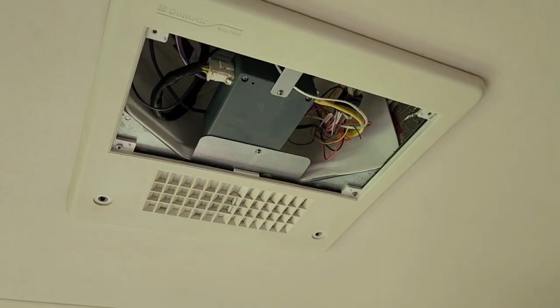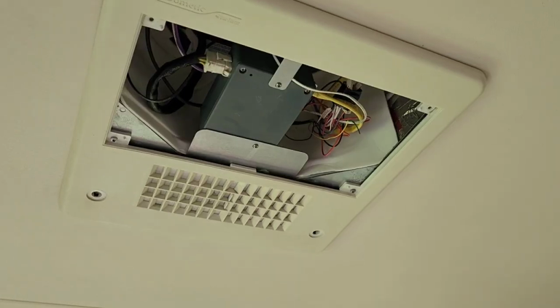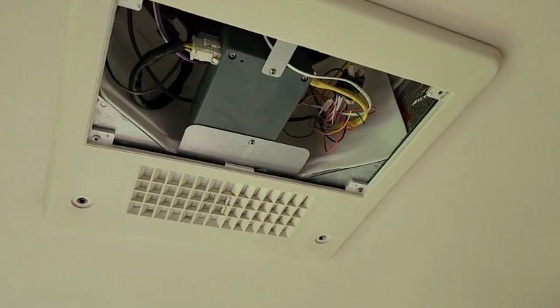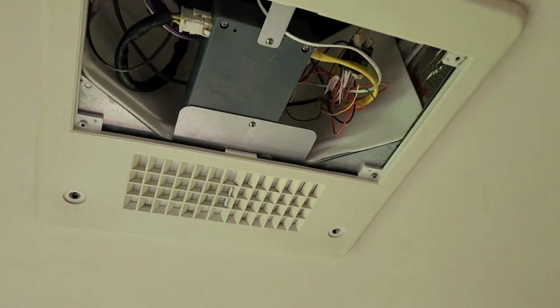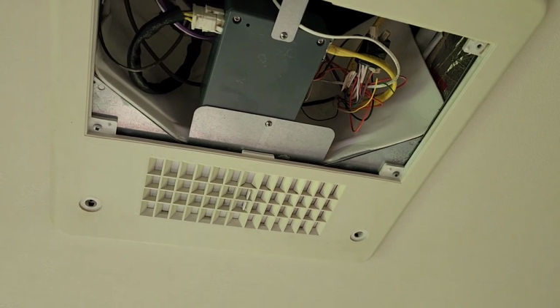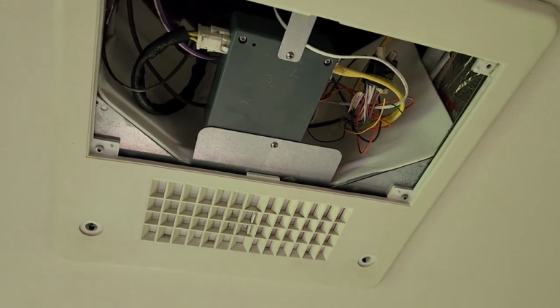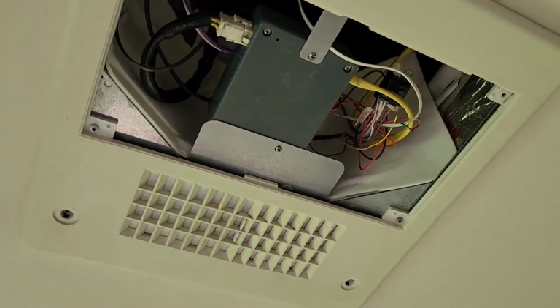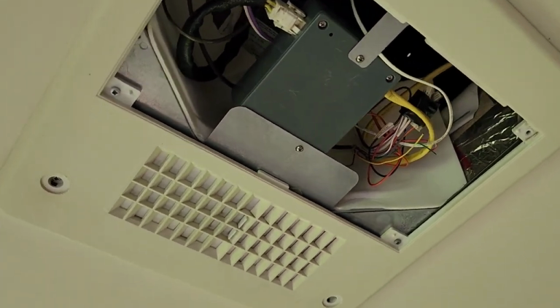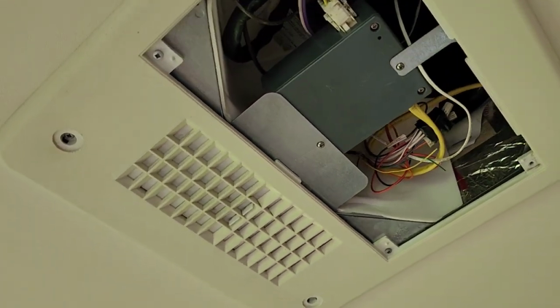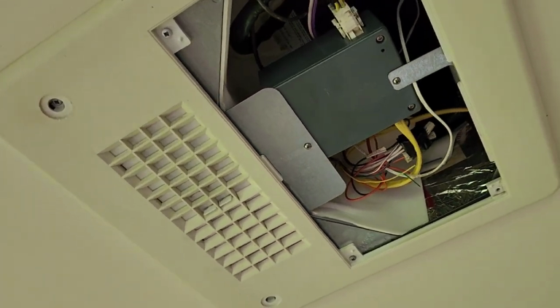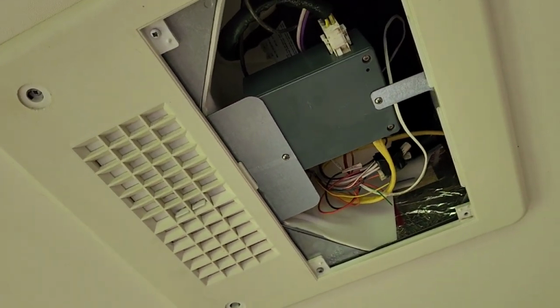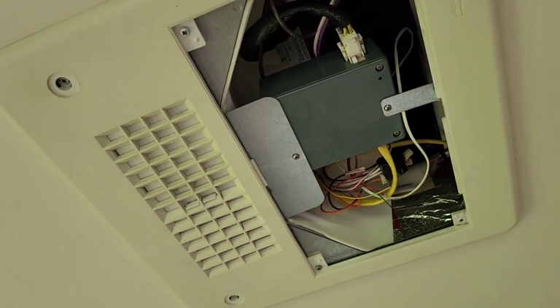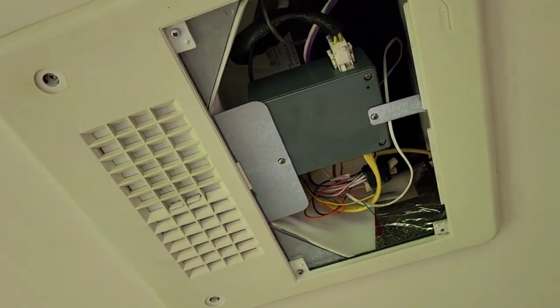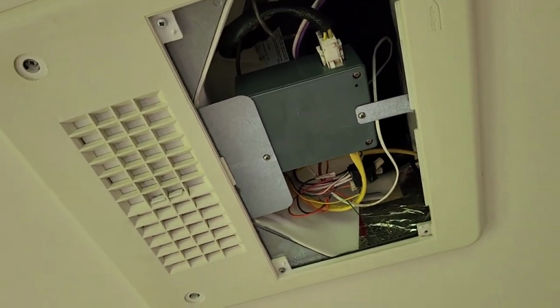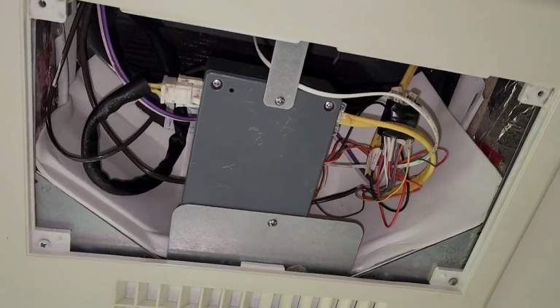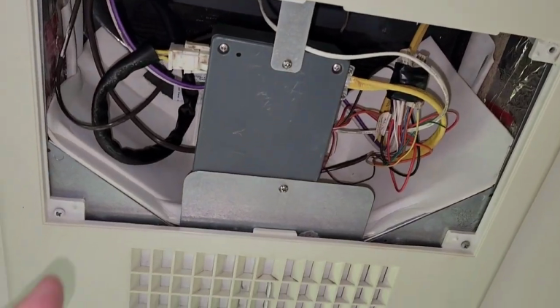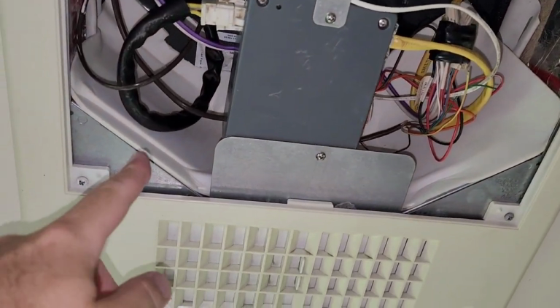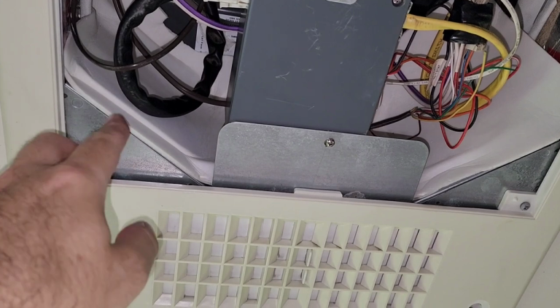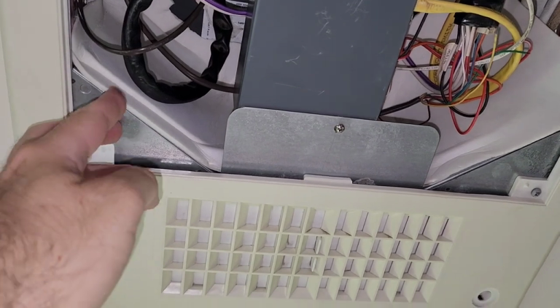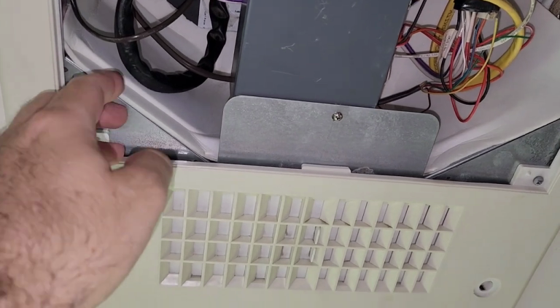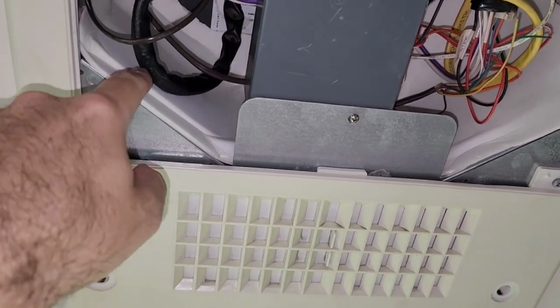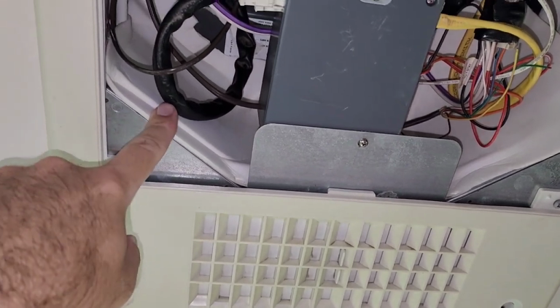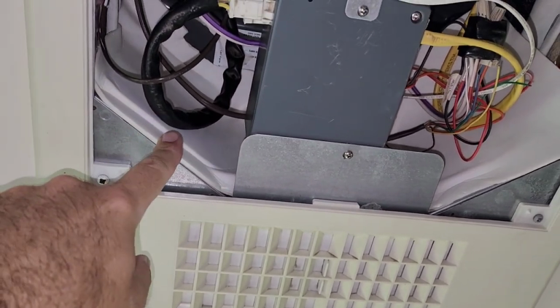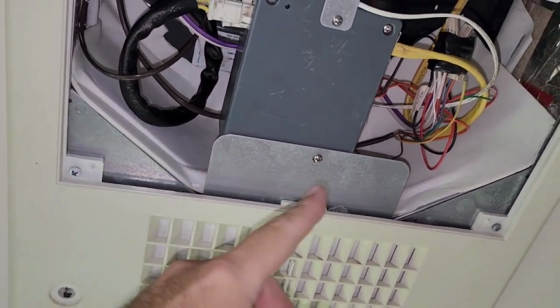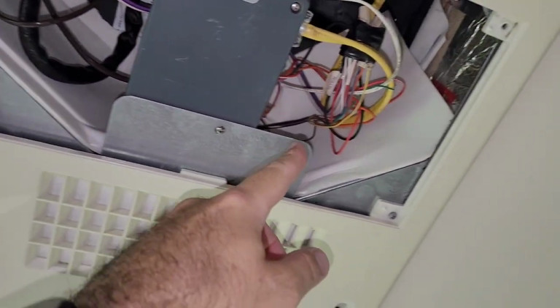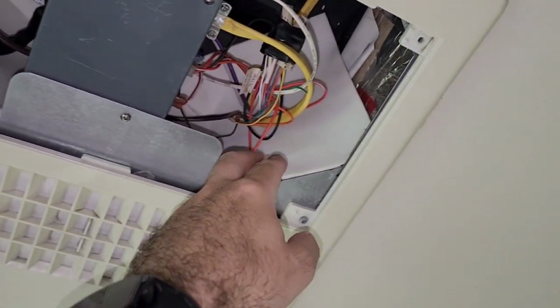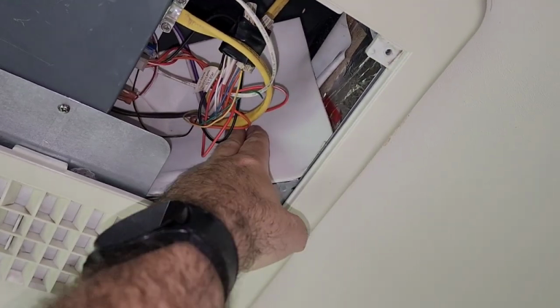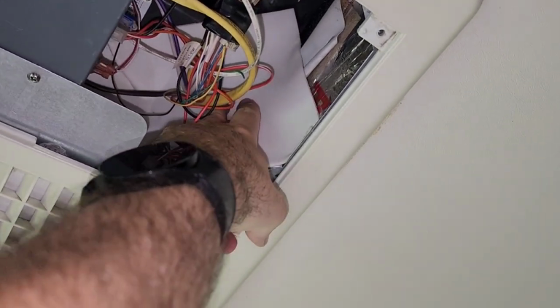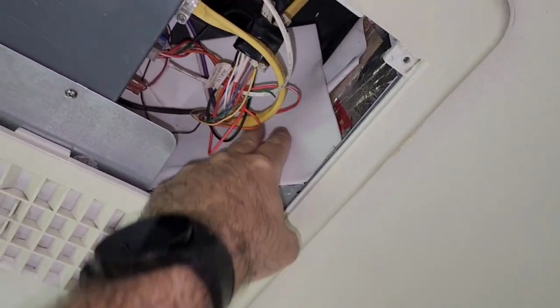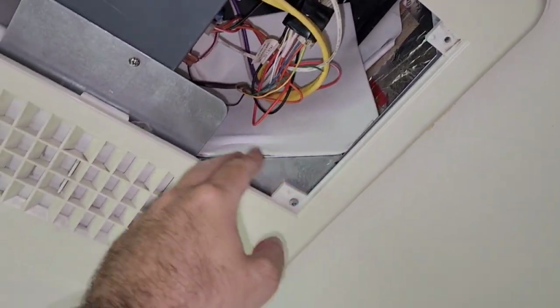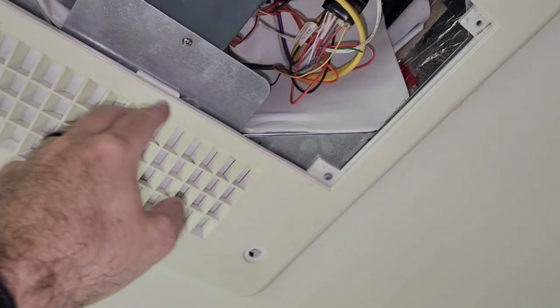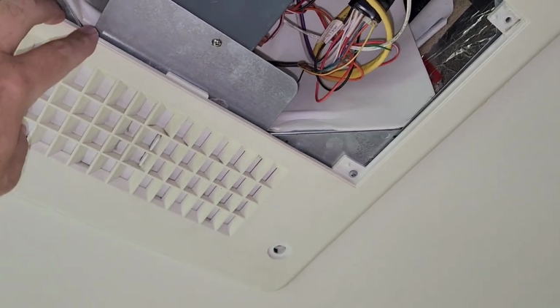So this is mine. It's a Dometic Duotherm — the common older one. It's a 2013 model camper. And you can see in here, it's just this thin piece of foam that separates the cold side from the warm and the return.